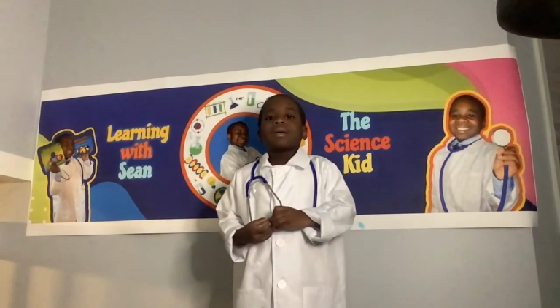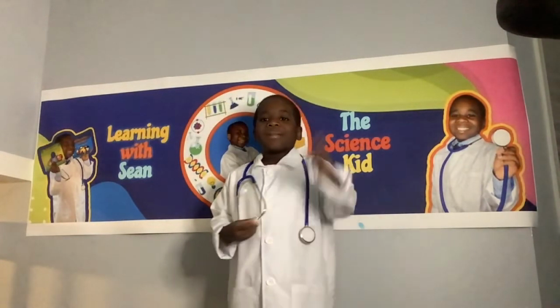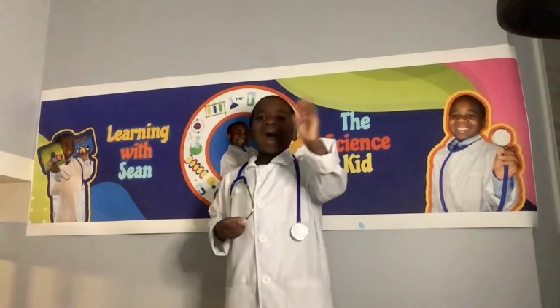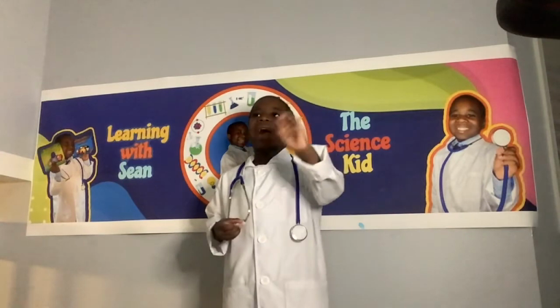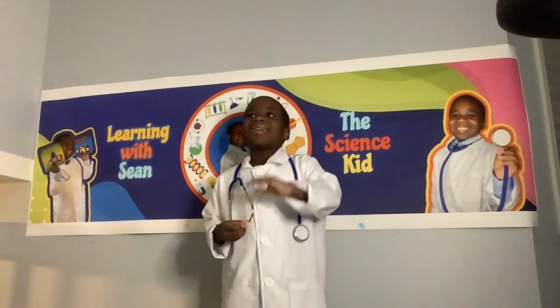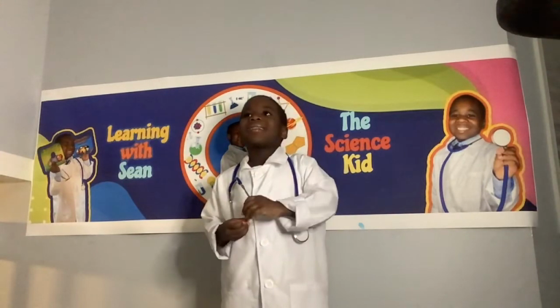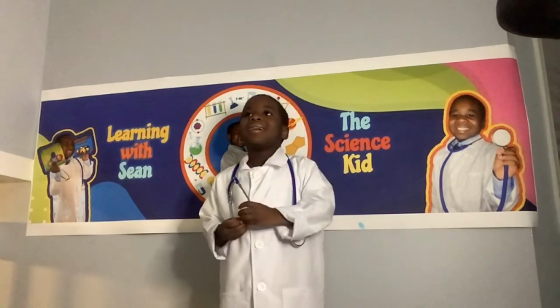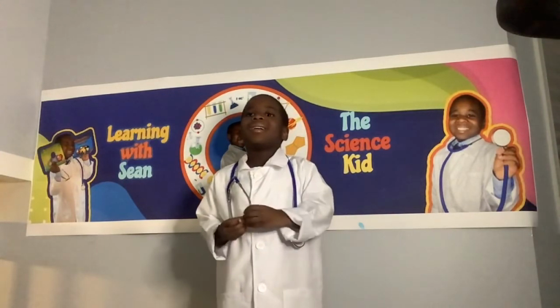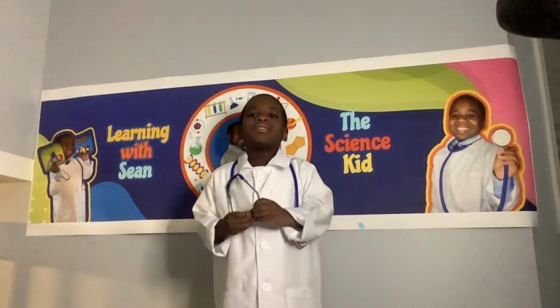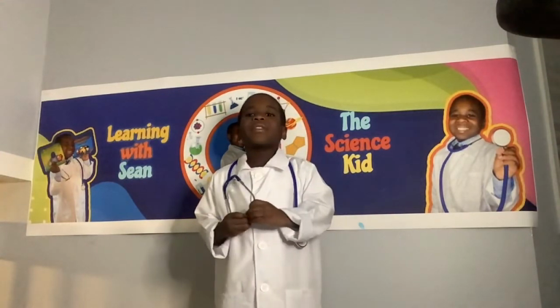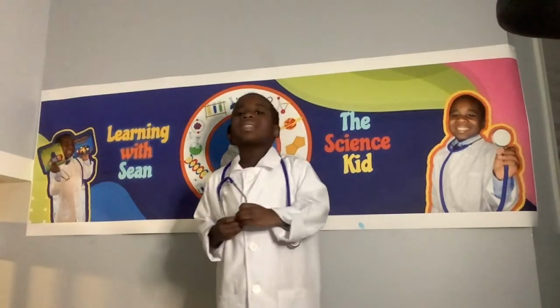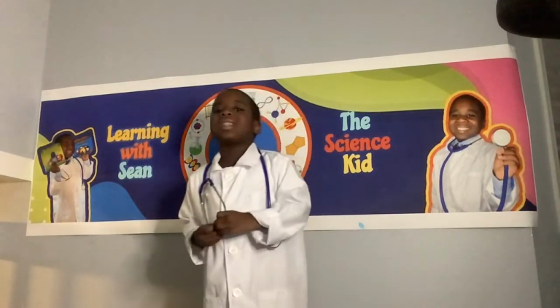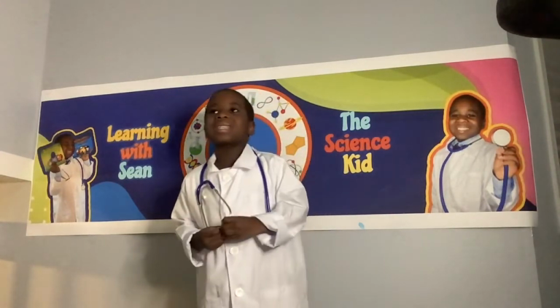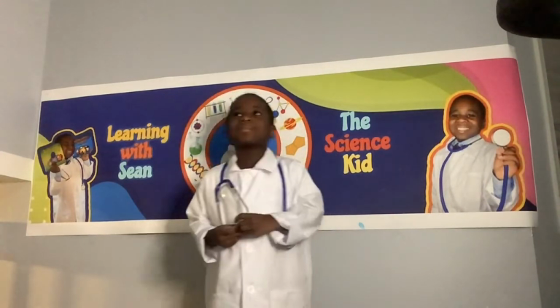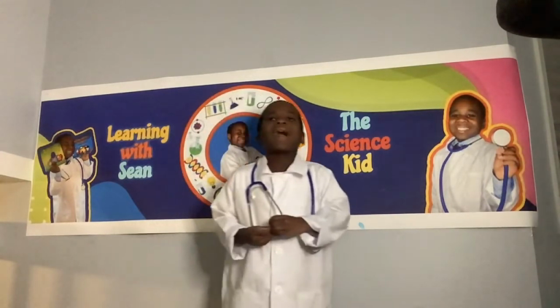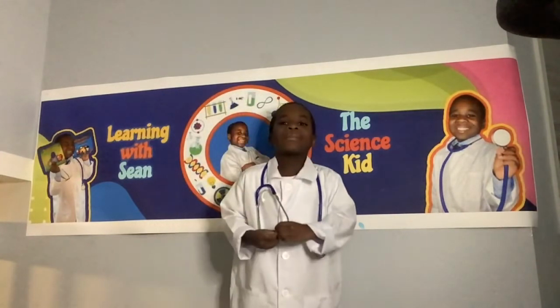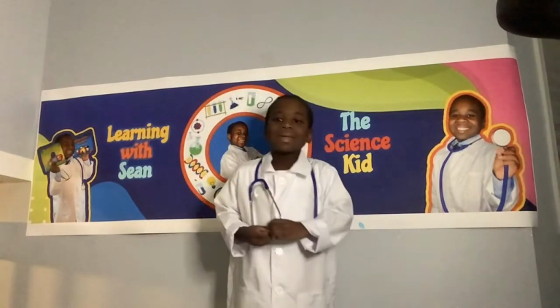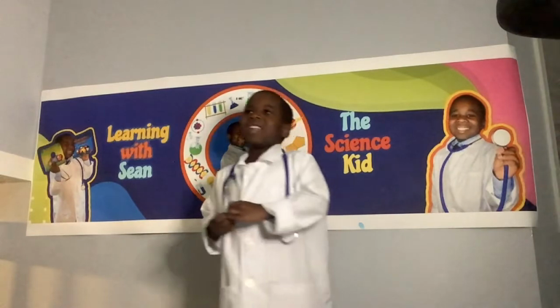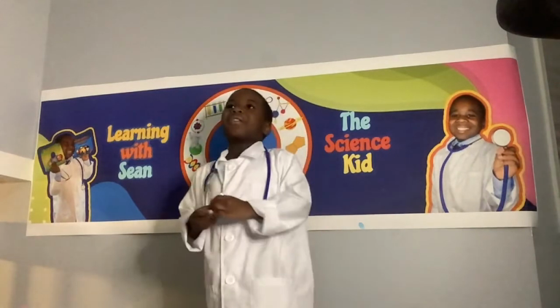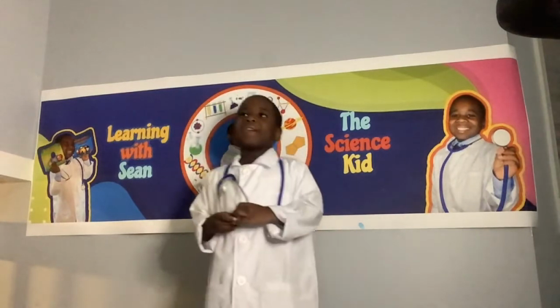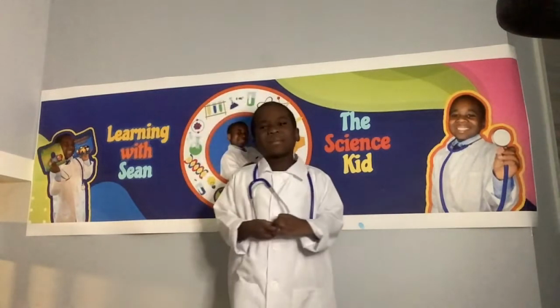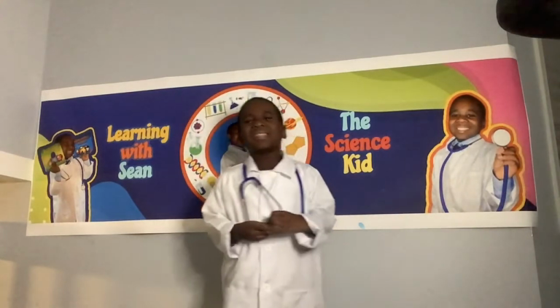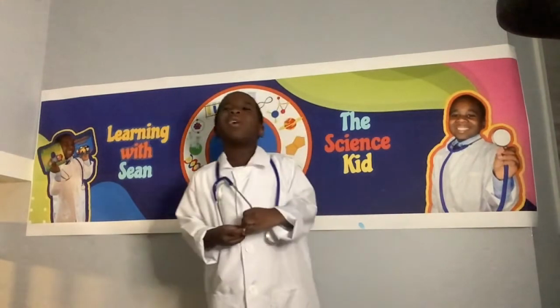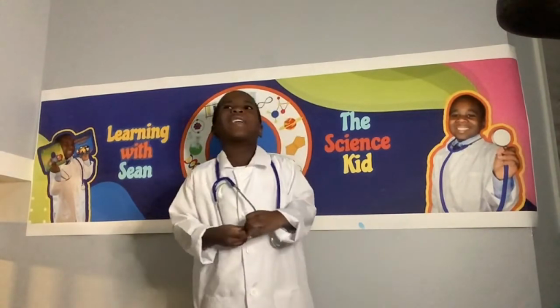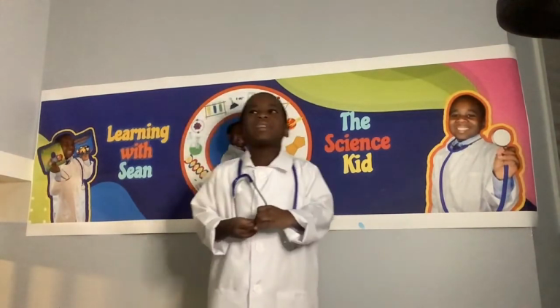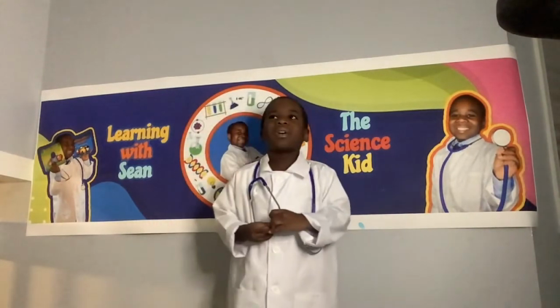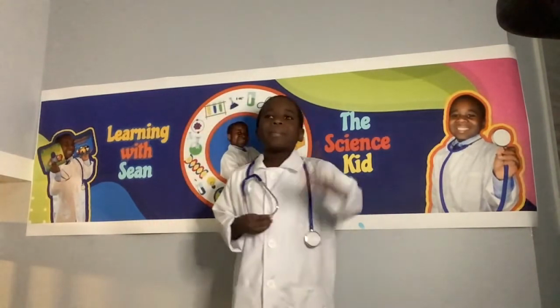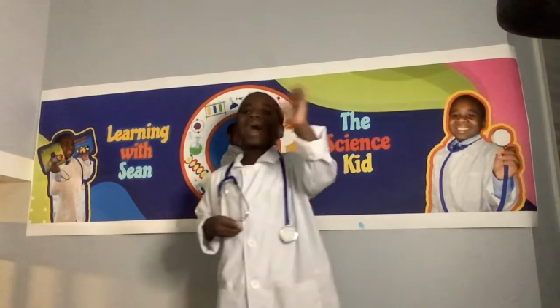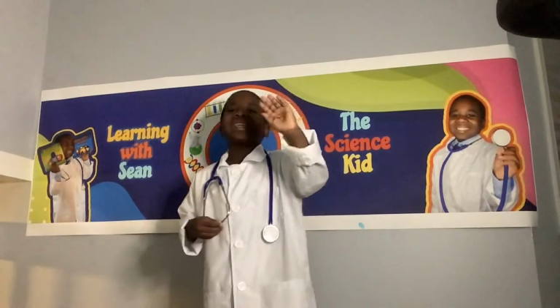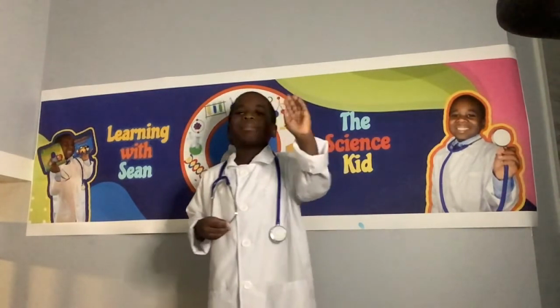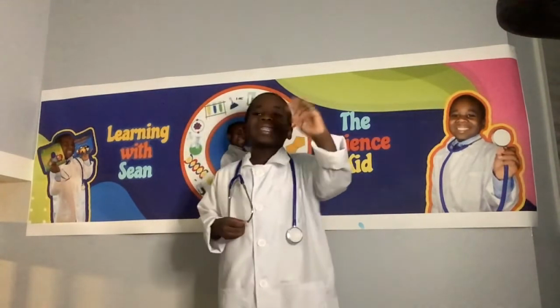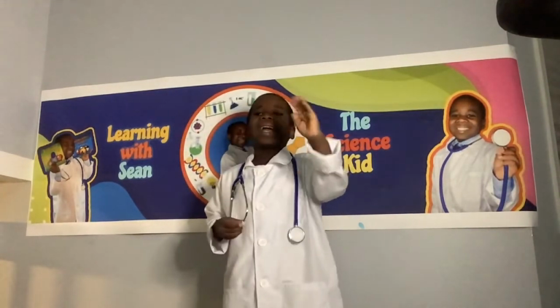Bye! Don't forget to like, subscribe, and hit the notification bell. Bye! Keep learning science!